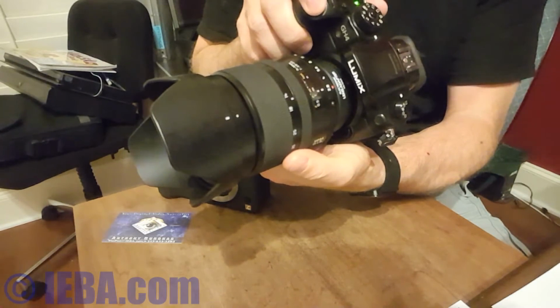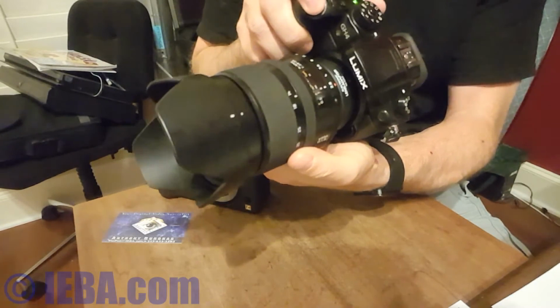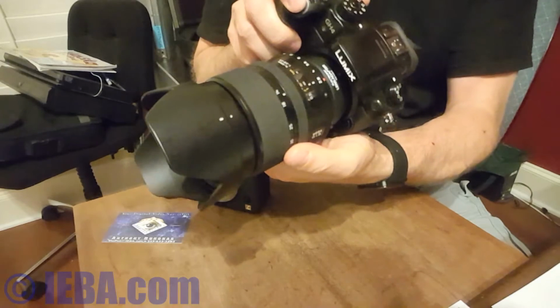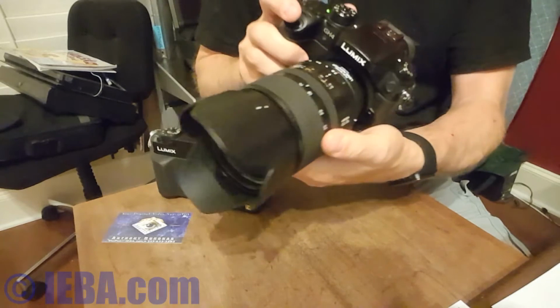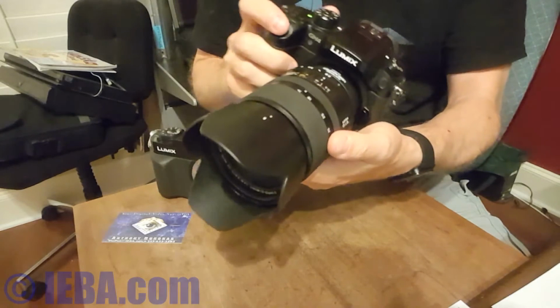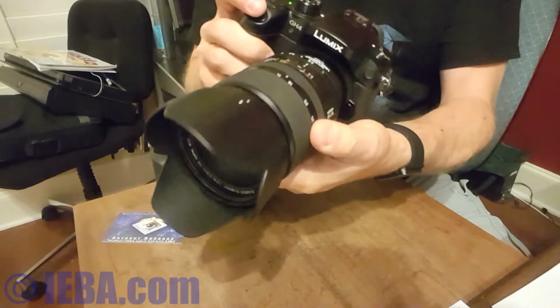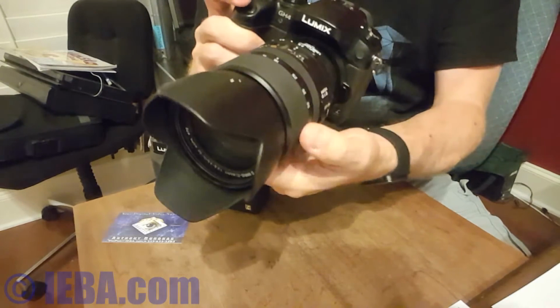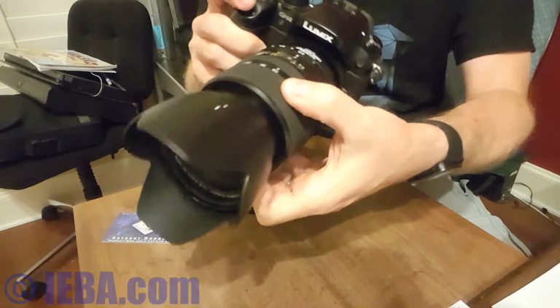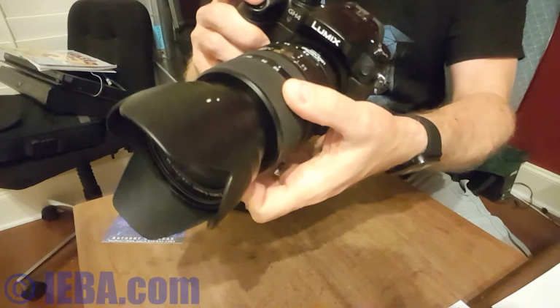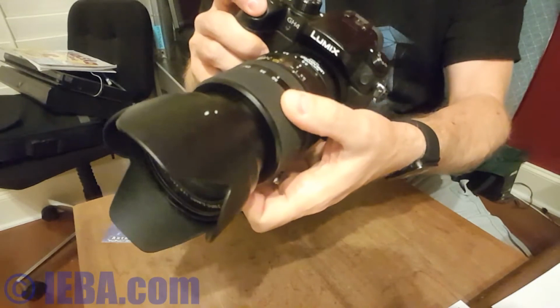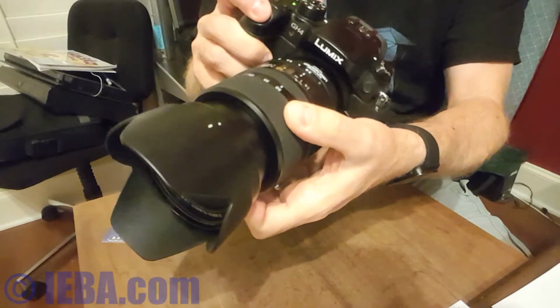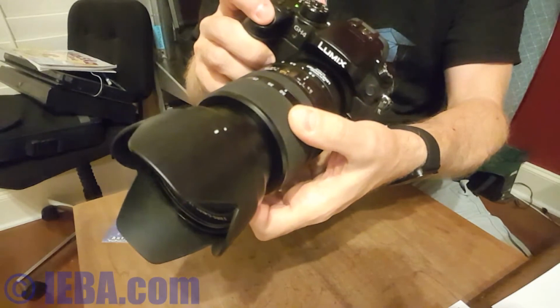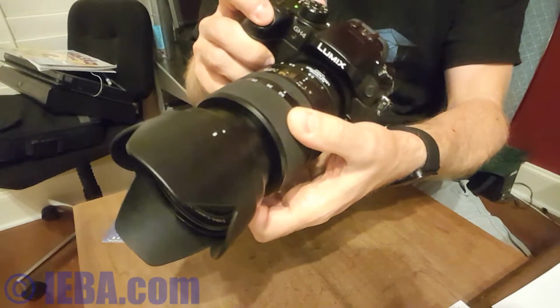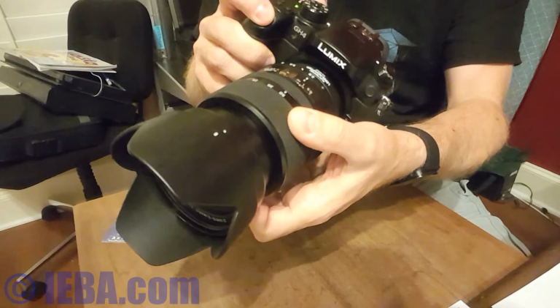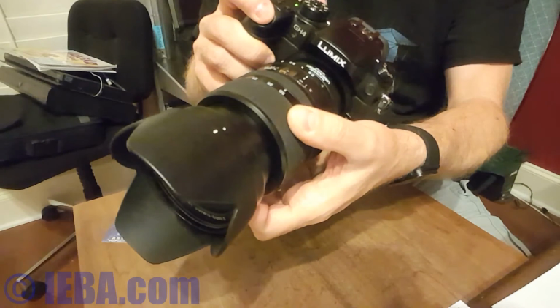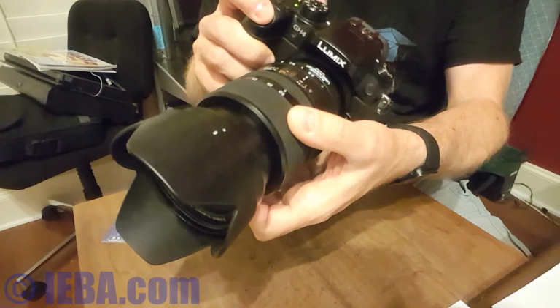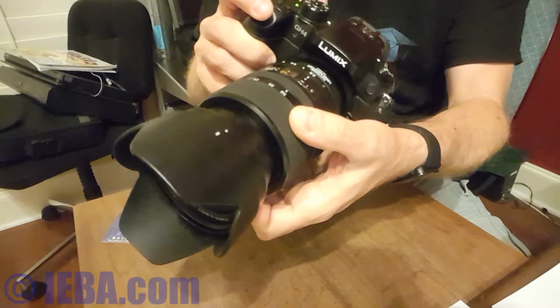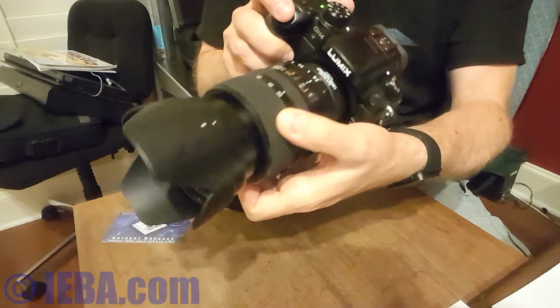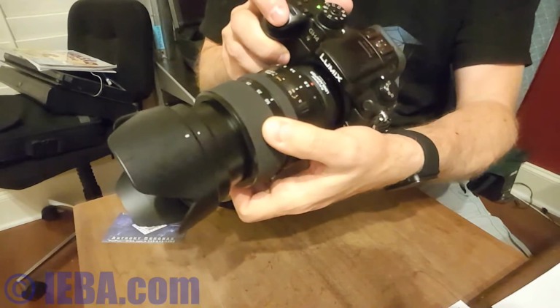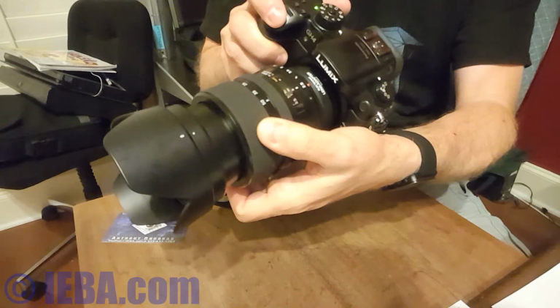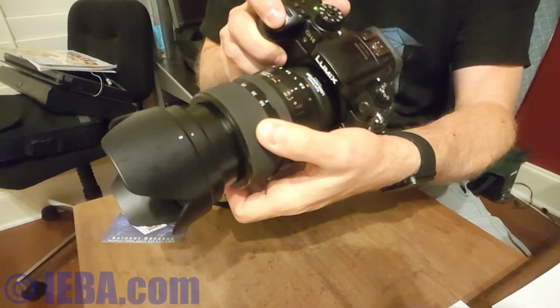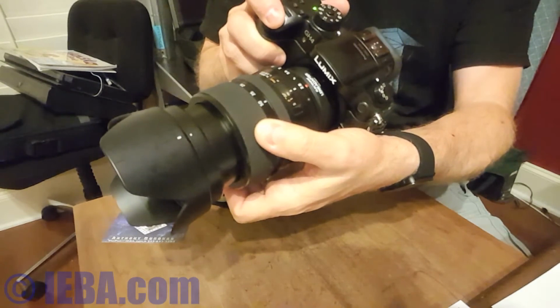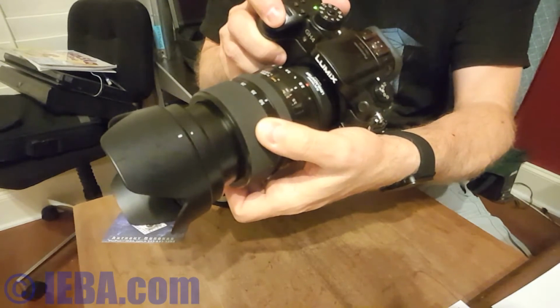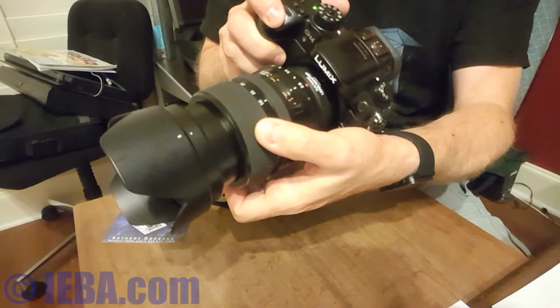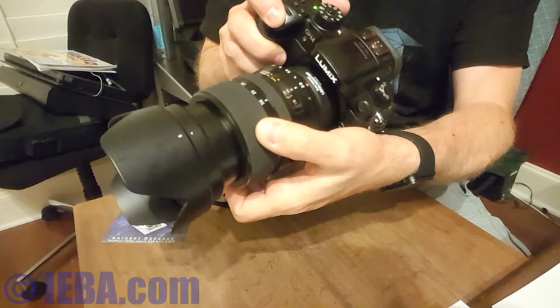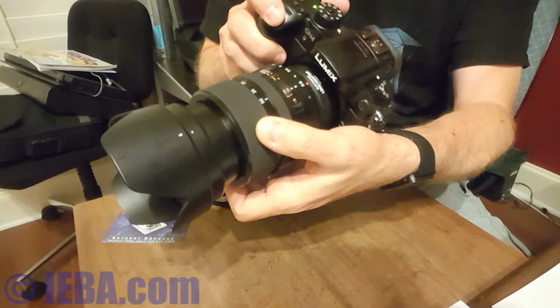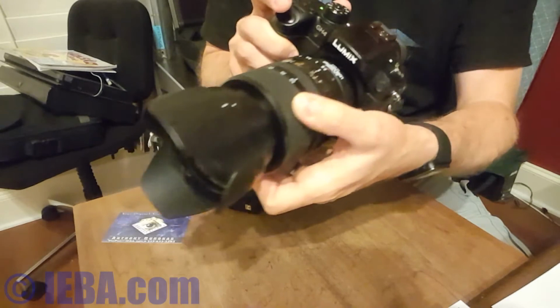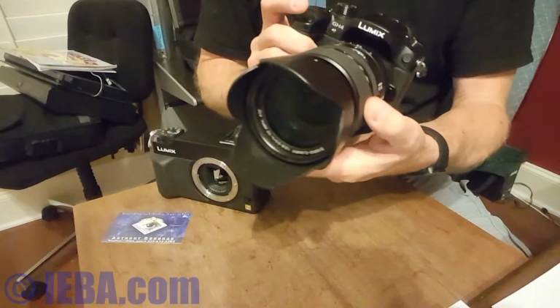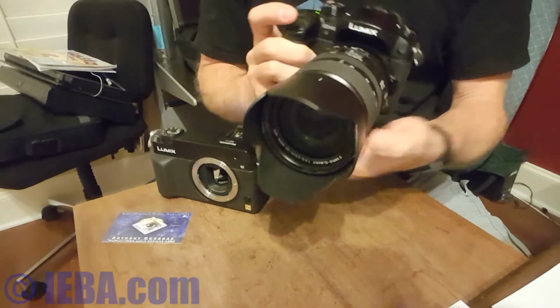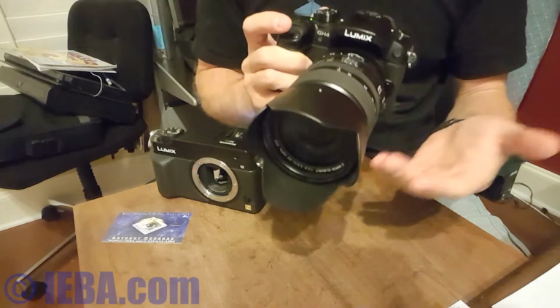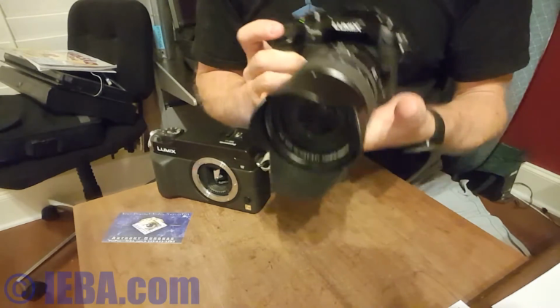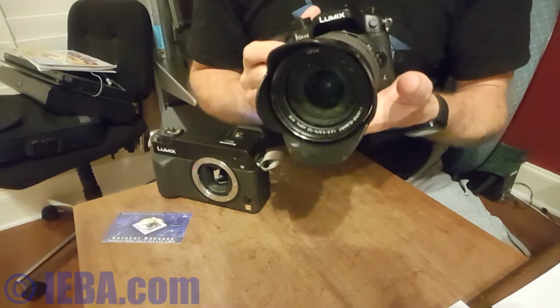And there — it's got focus. If I zoom all the way in to someplace else — there, focused. Someplace else — there, focused. But it's reliable, it works. It's very front heavy.